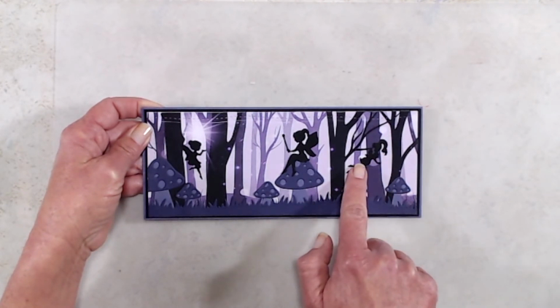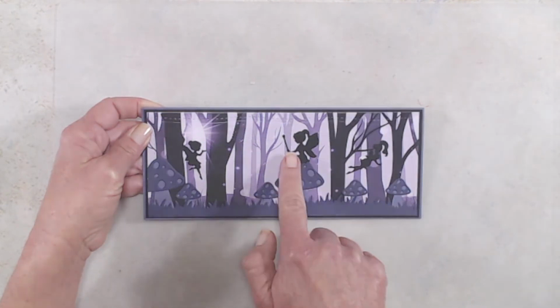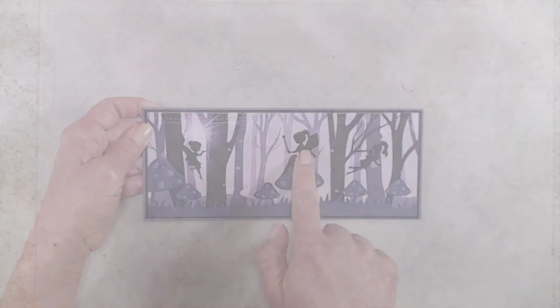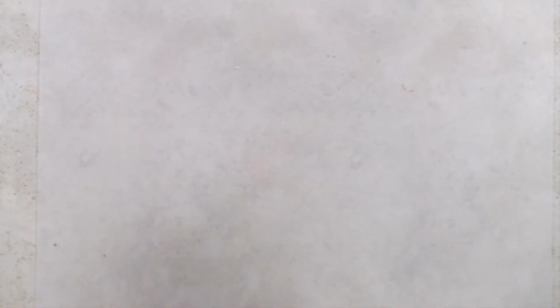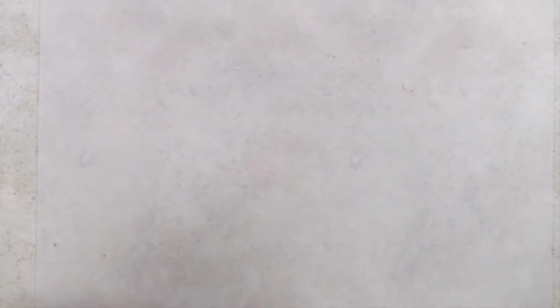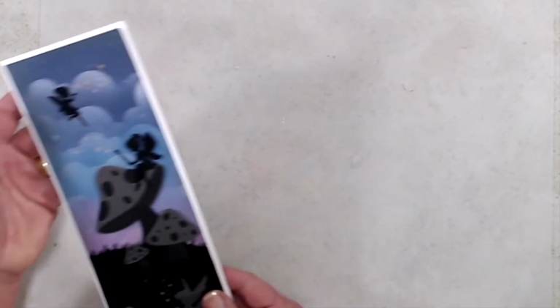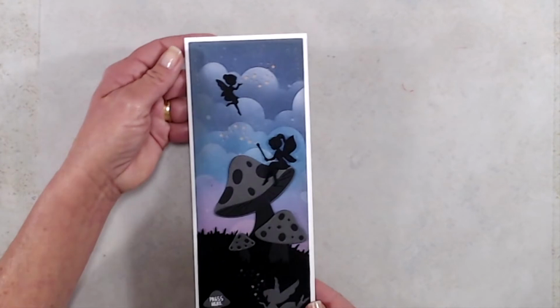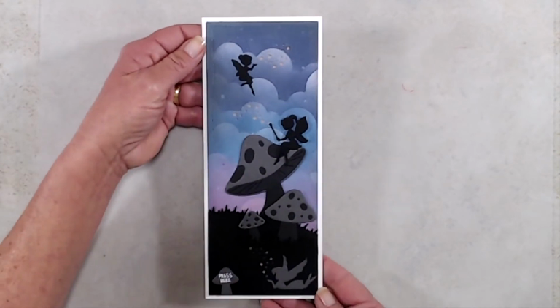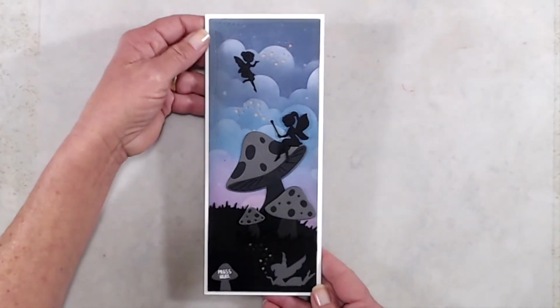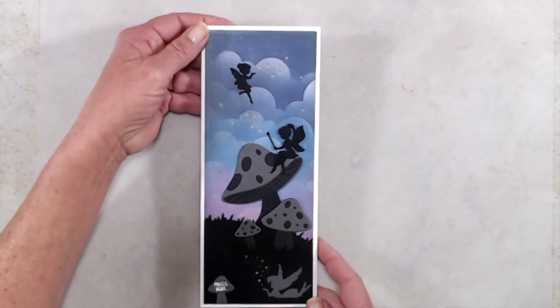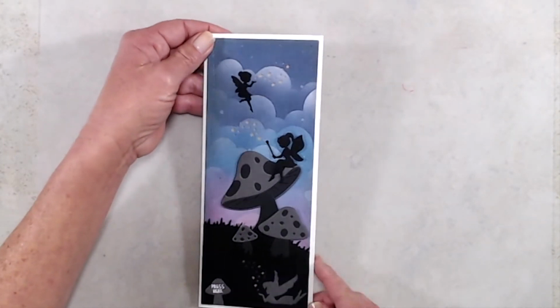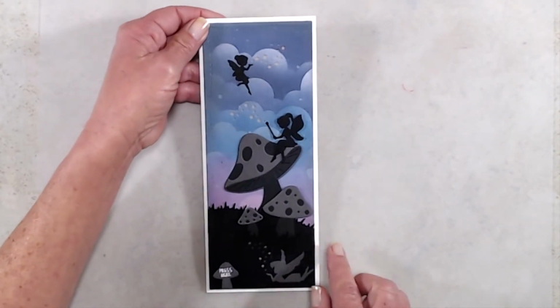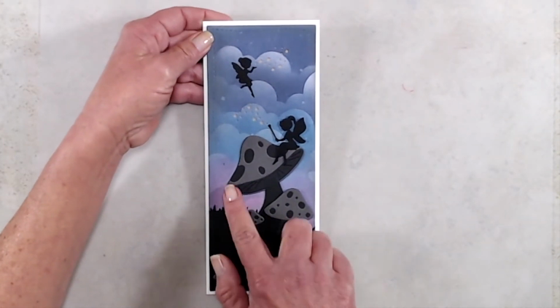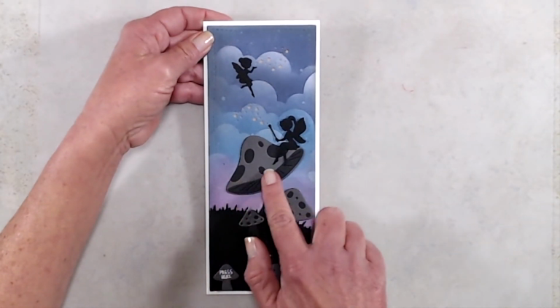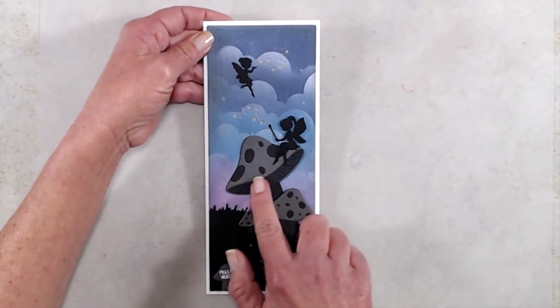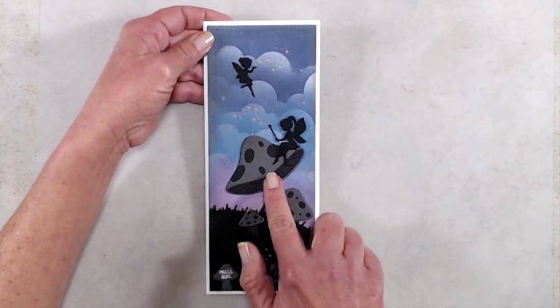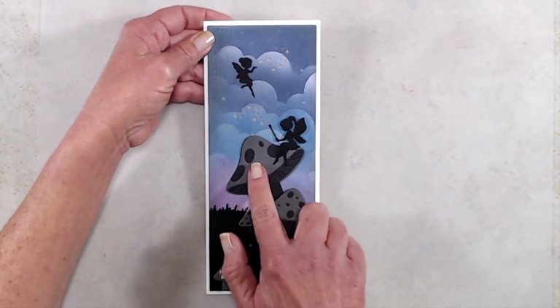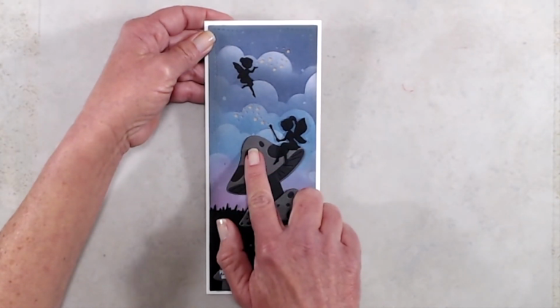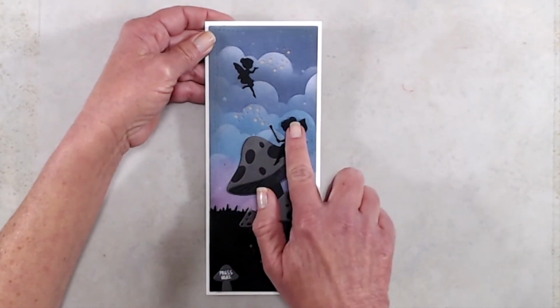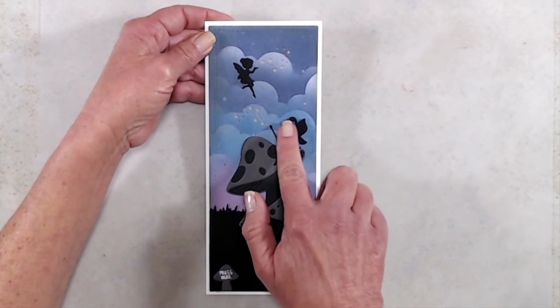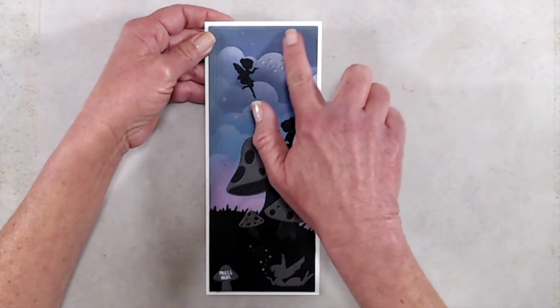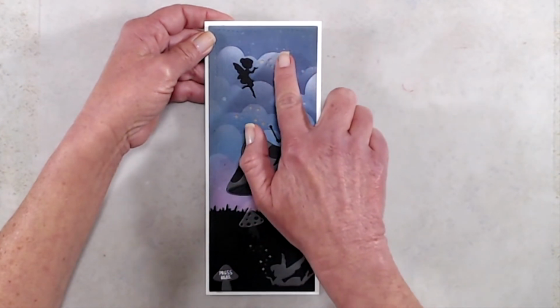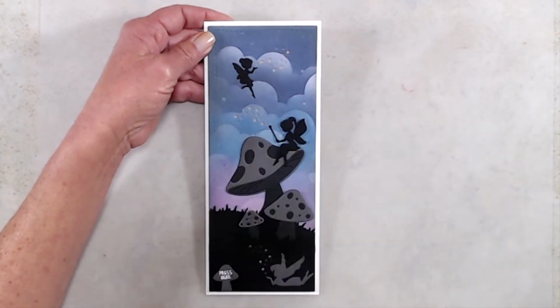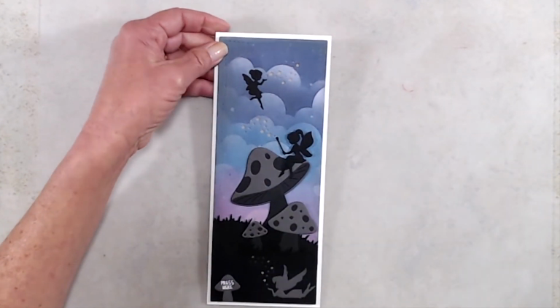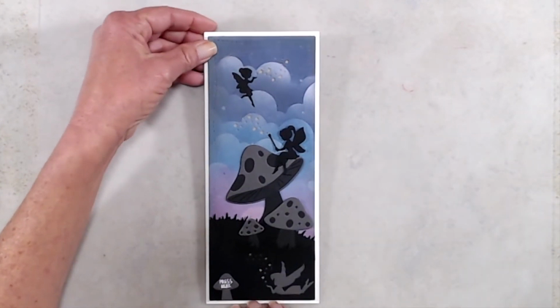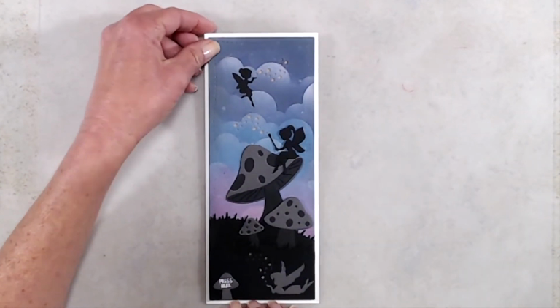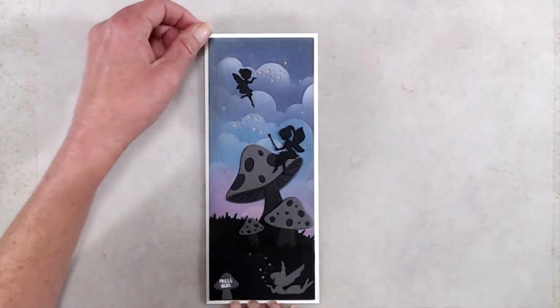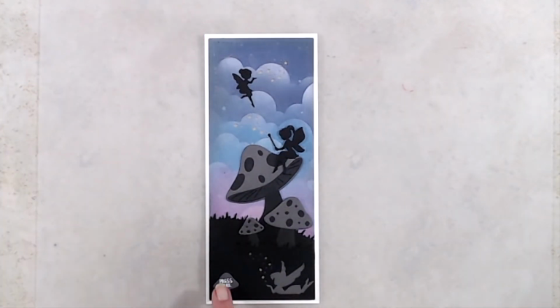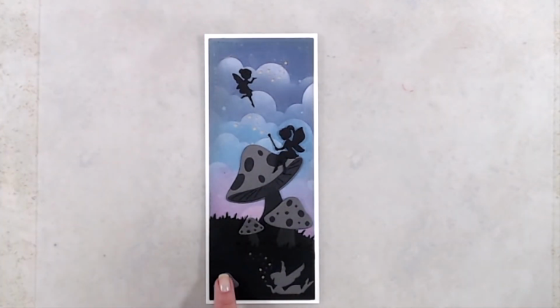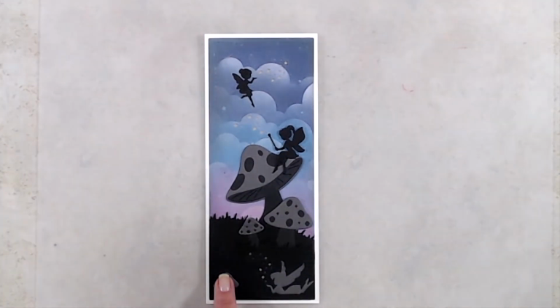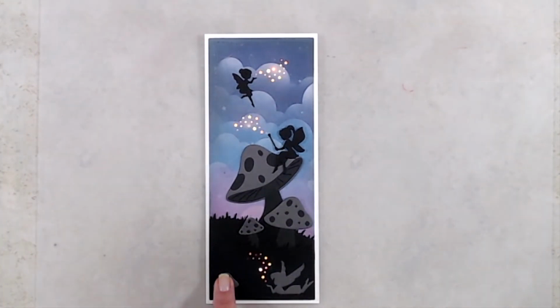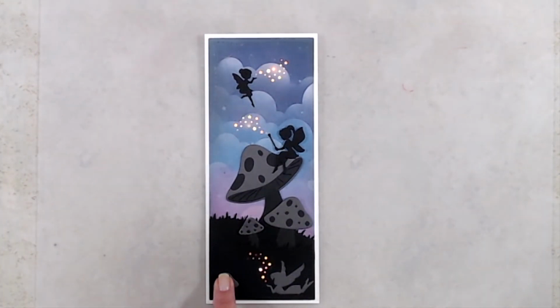For my second card I decided to create a little night scene with the fairies, and of course I decided to make it a light-up card. I will have a video posted a little bit later today sharing how I created that light-up card.